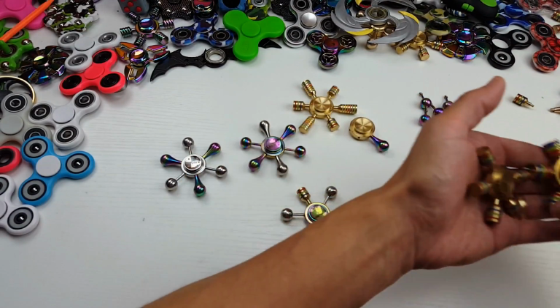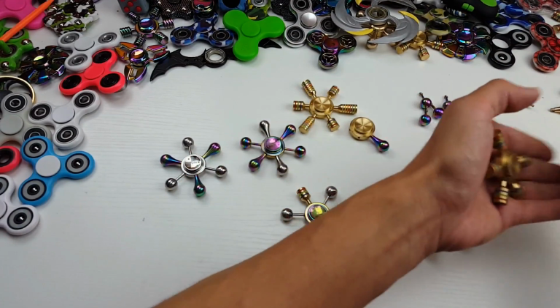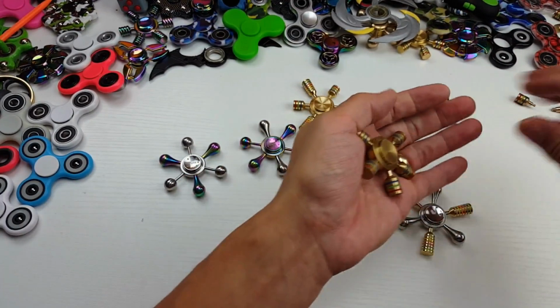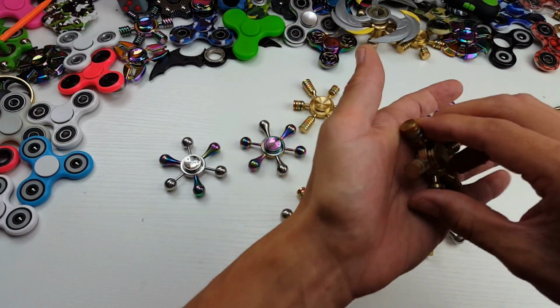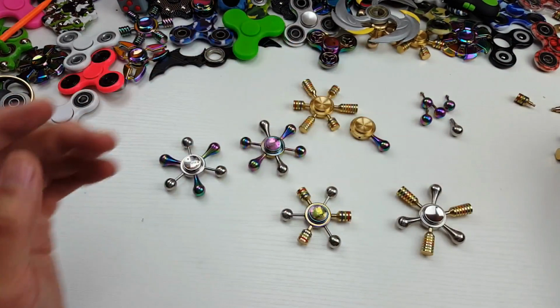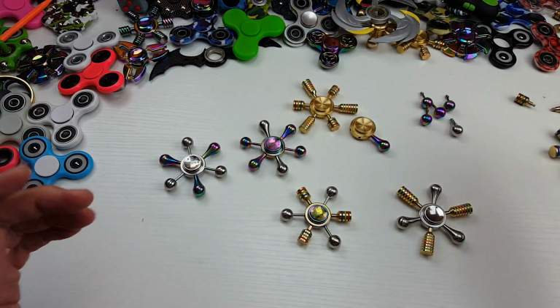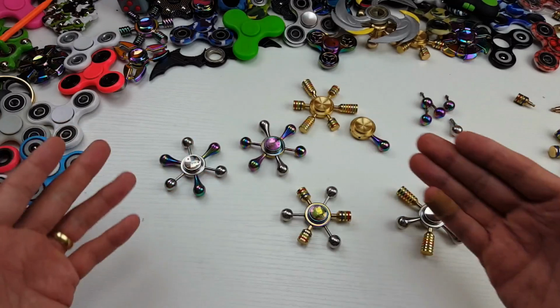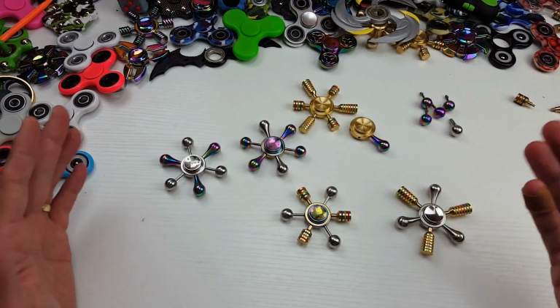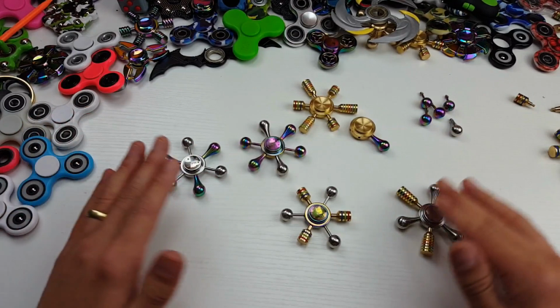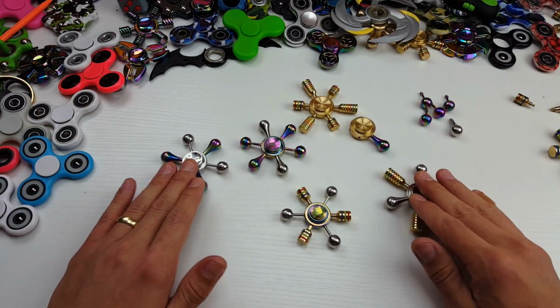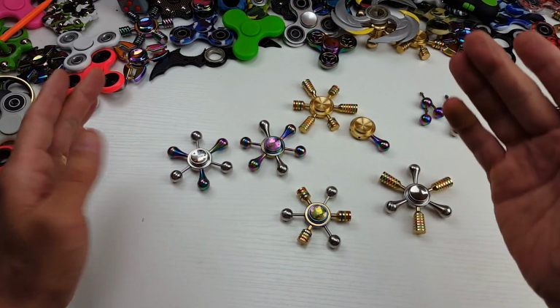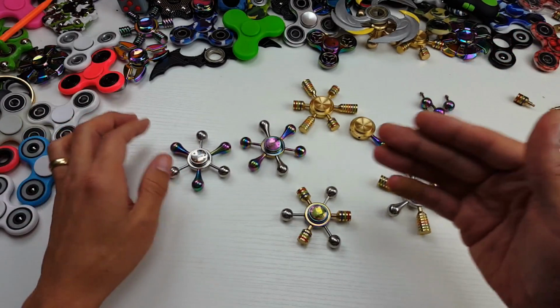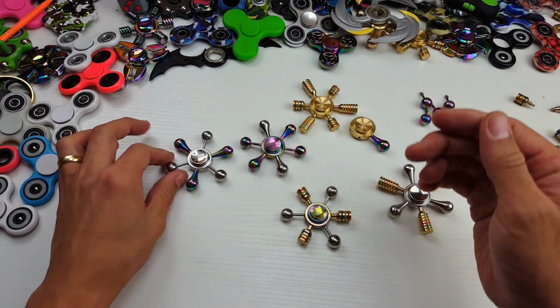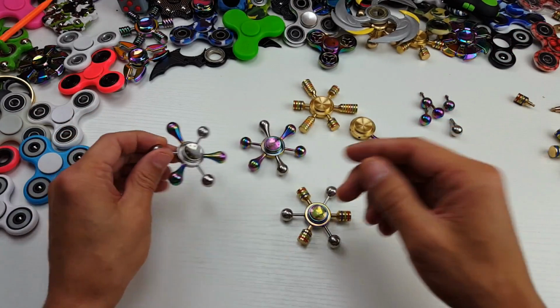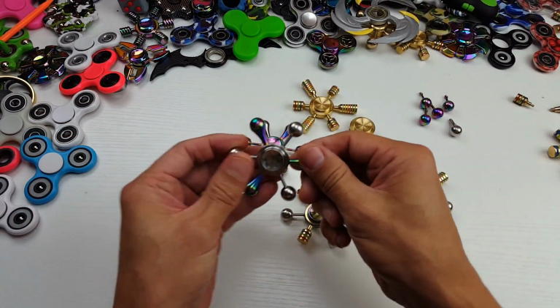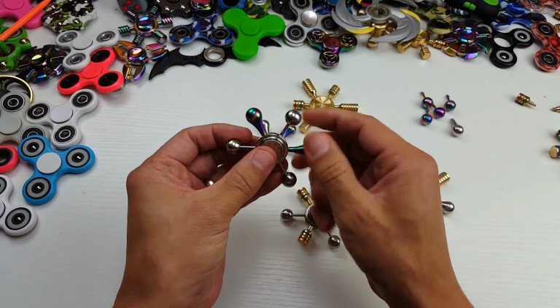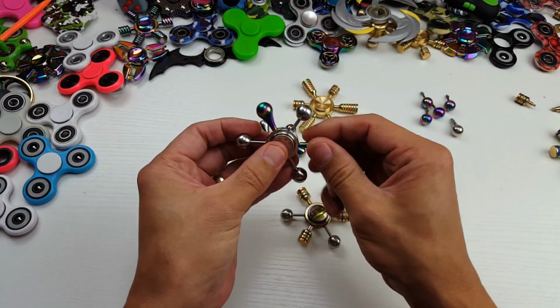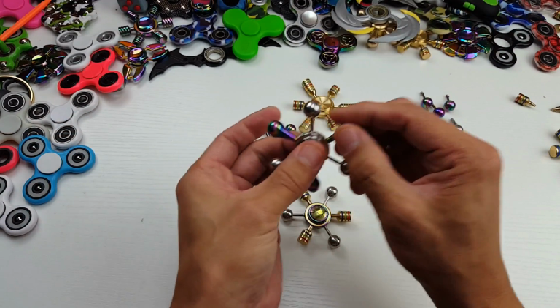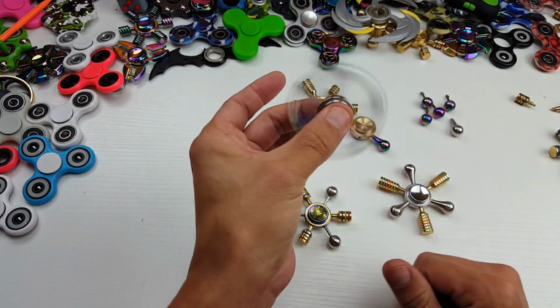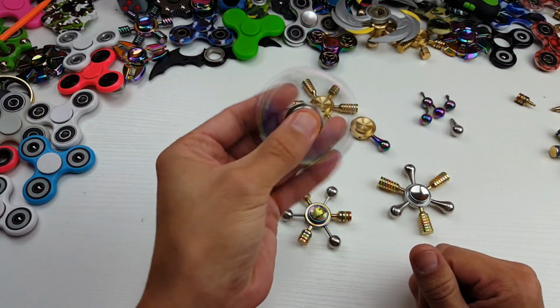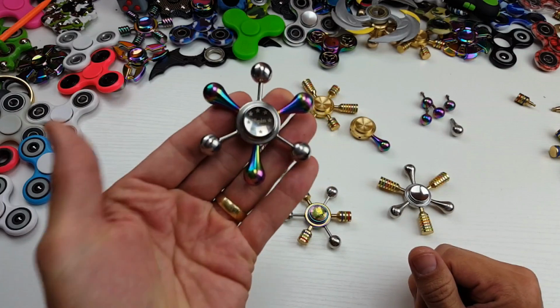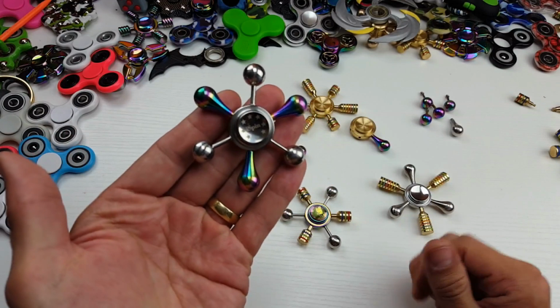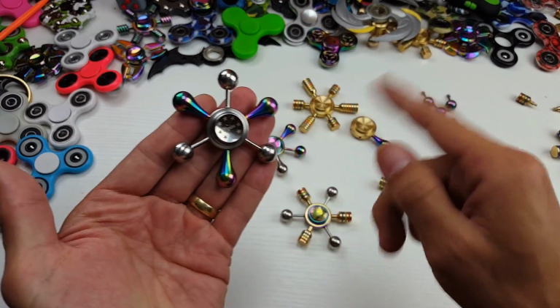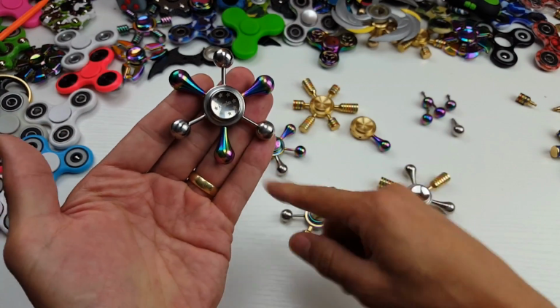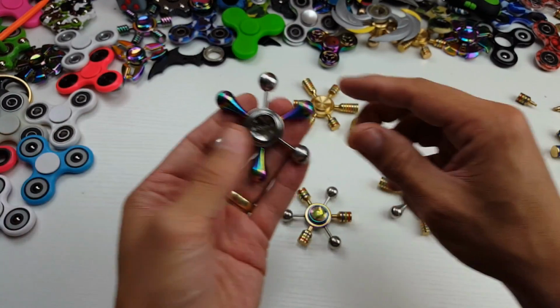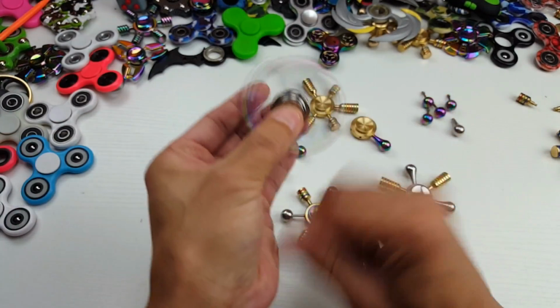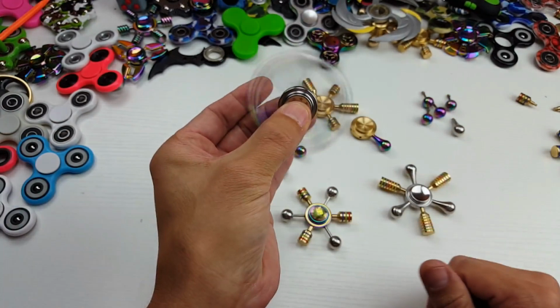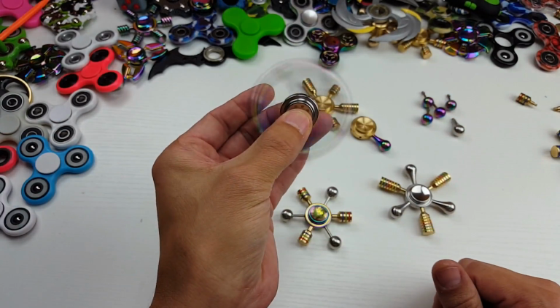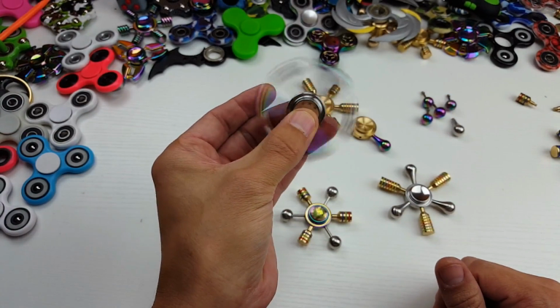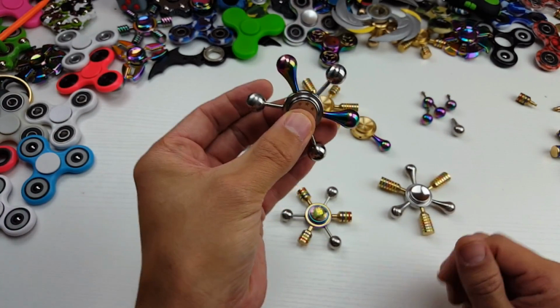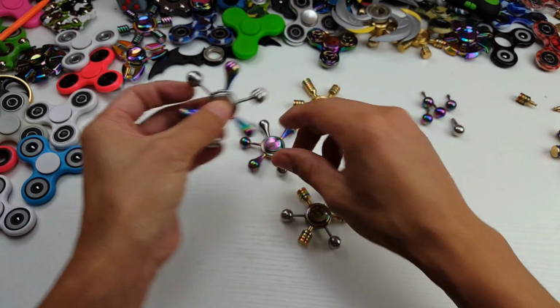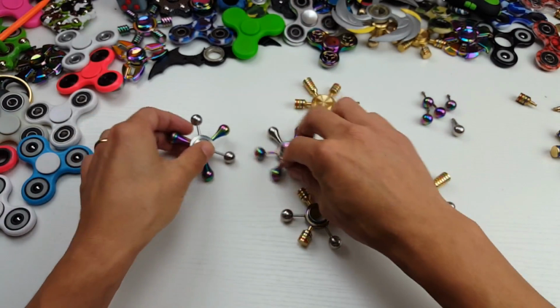However, now that I have the iSpin collection — there's six of them — they all have the same size thread, which is super cool. So you can go ahead and change the arms around on these.